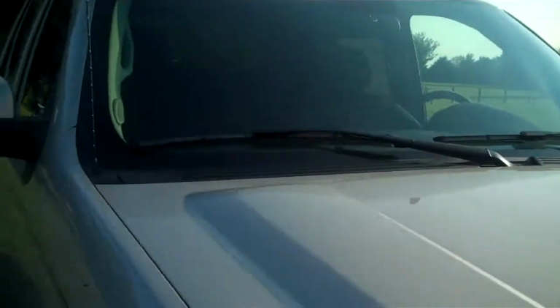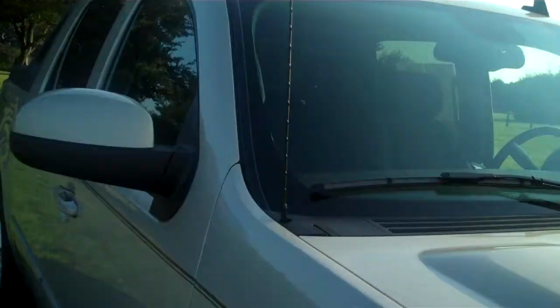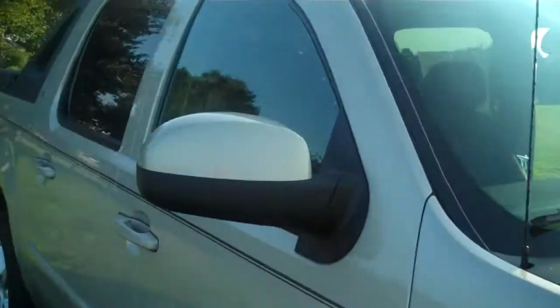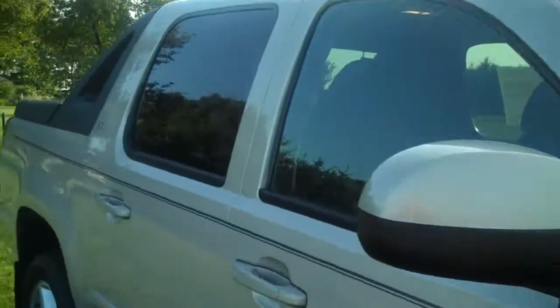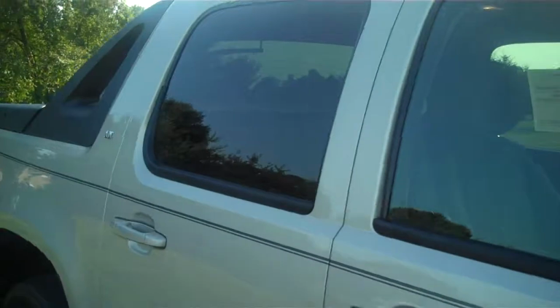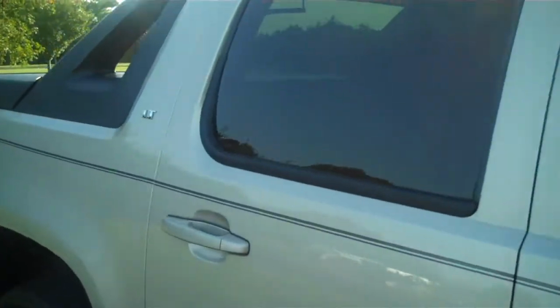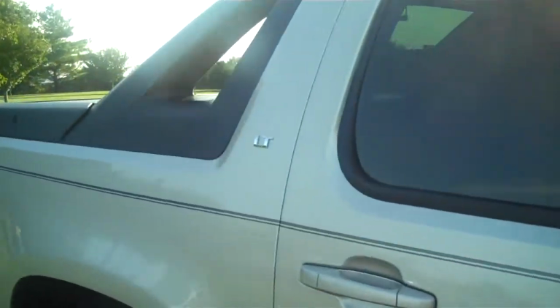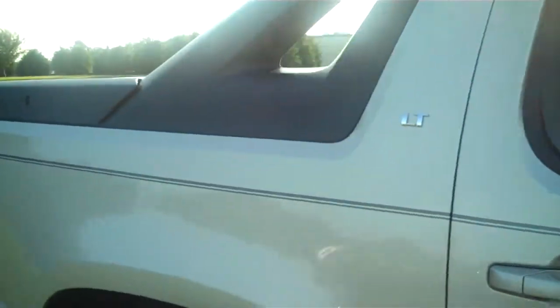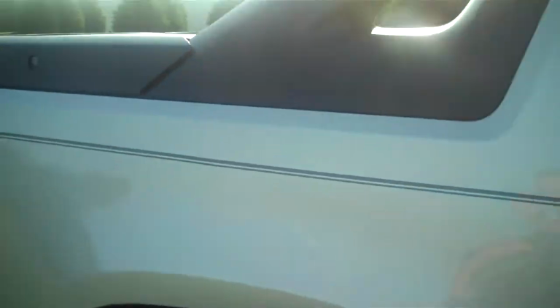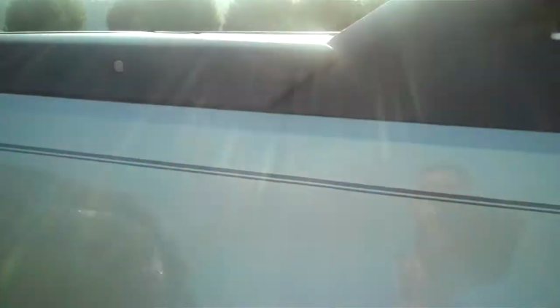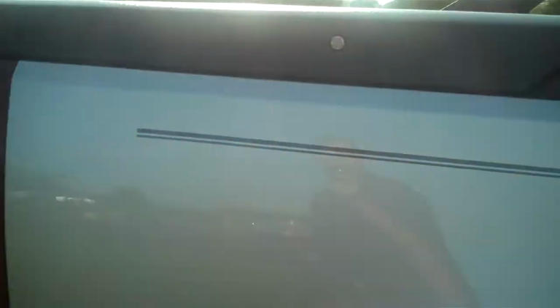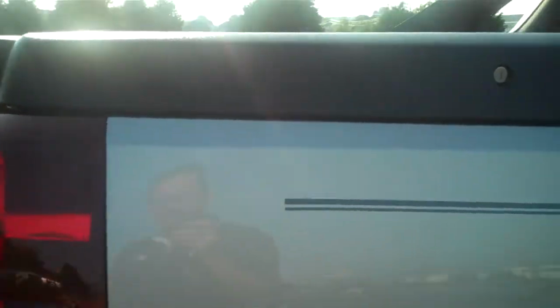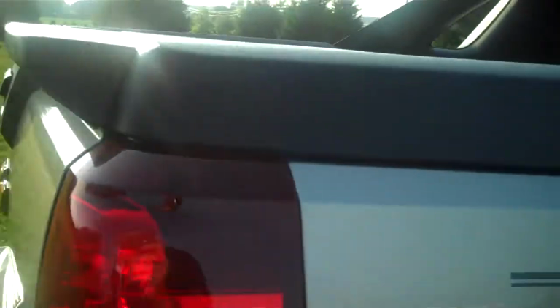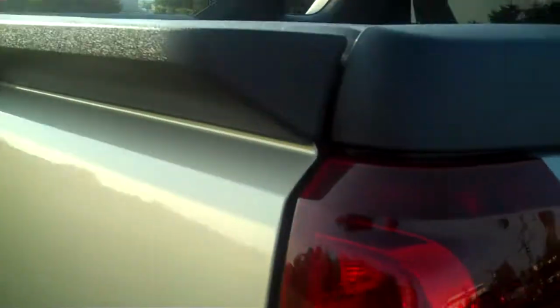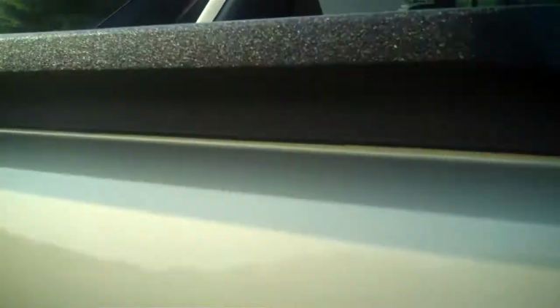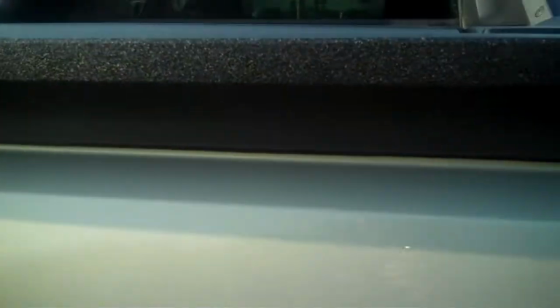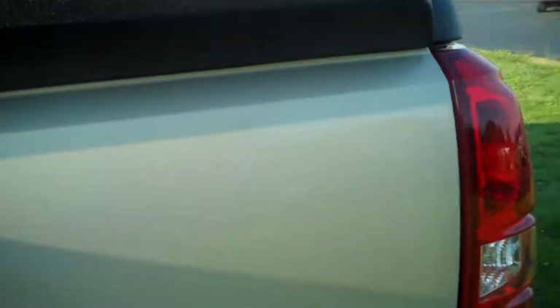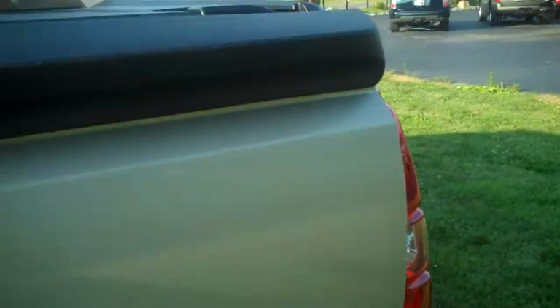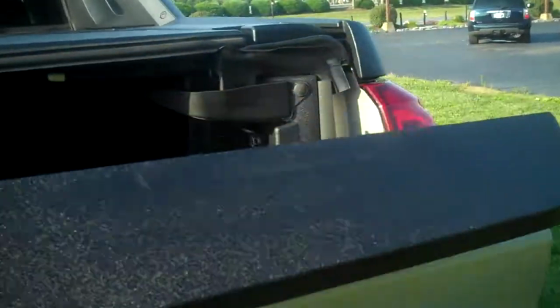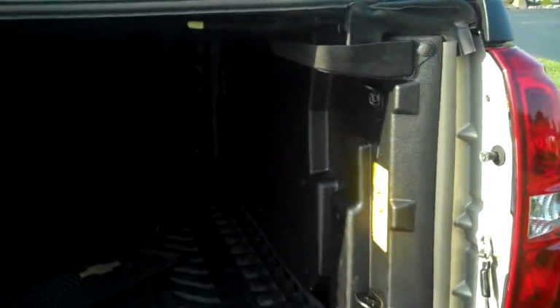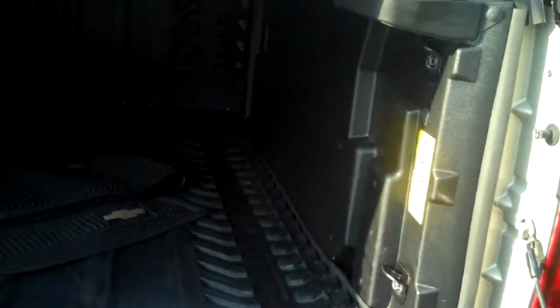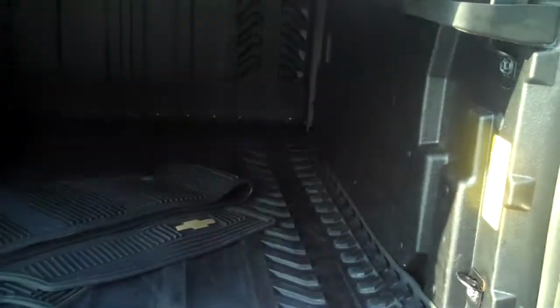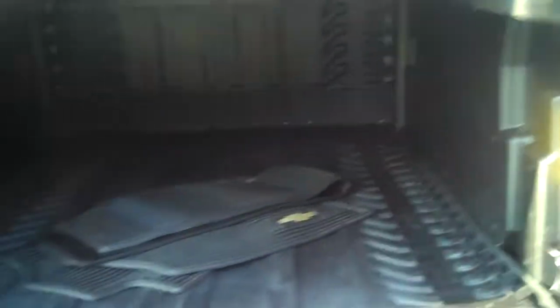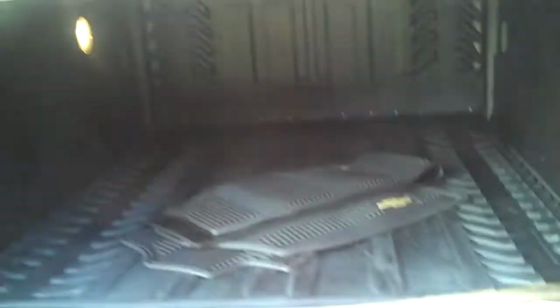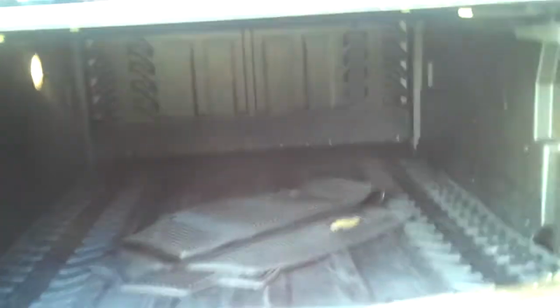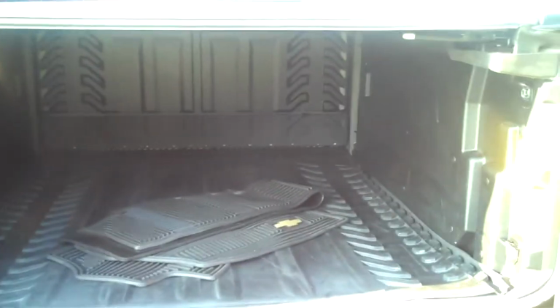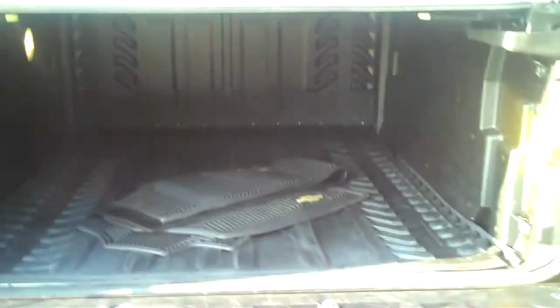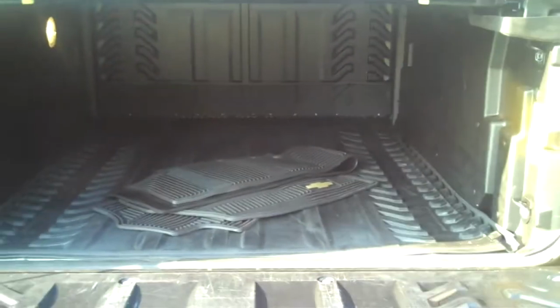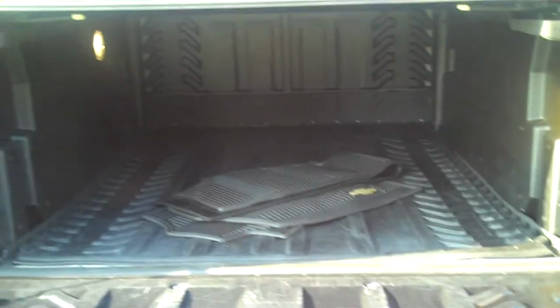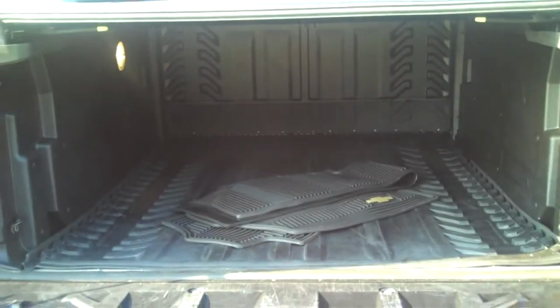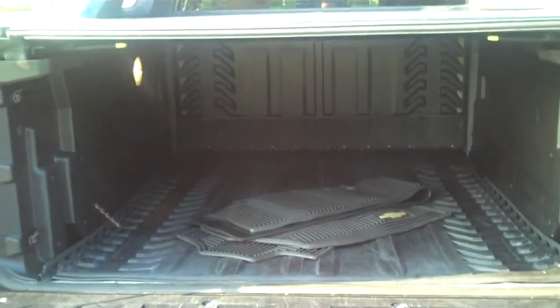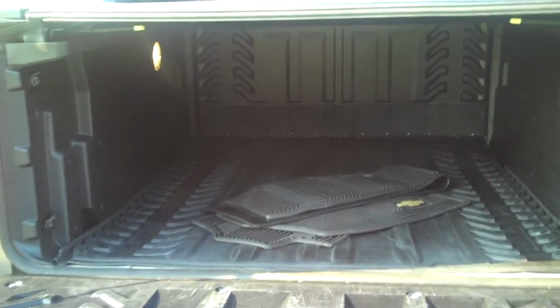Let's come back around to the back here and check out the cargo. It's kind of like the bed of a pickup truck. It does have a bed liner and a rubber mat on the floor to protect the bed.